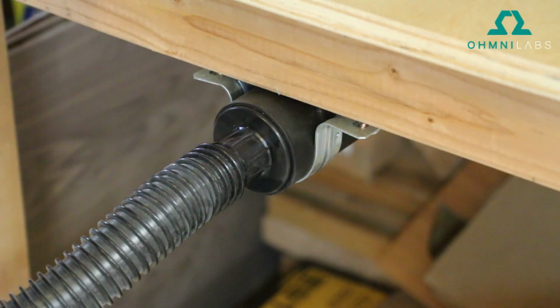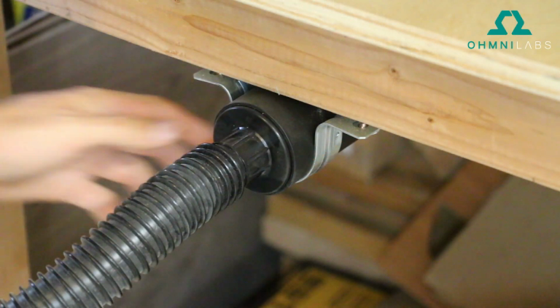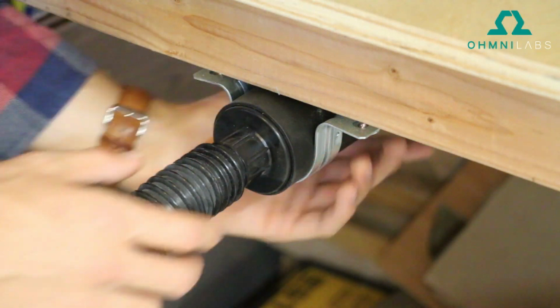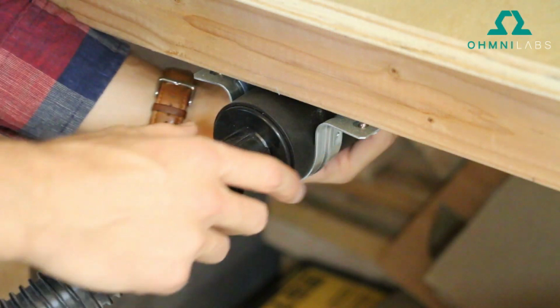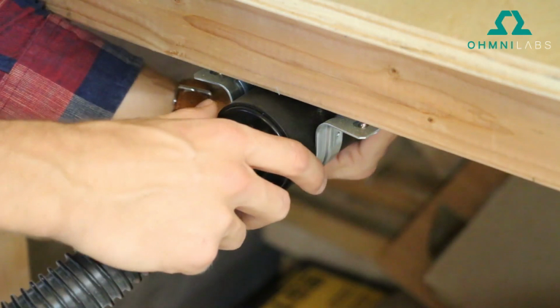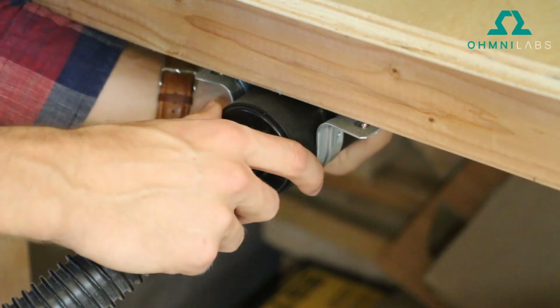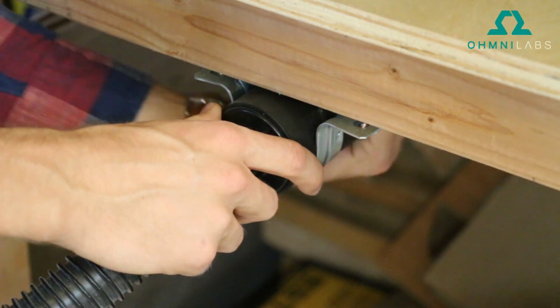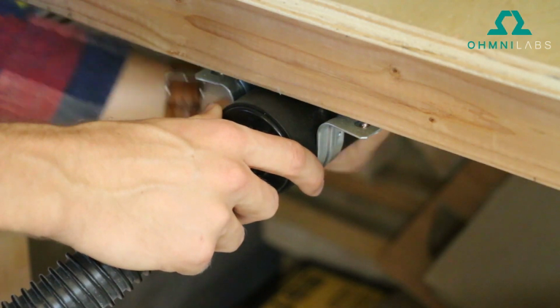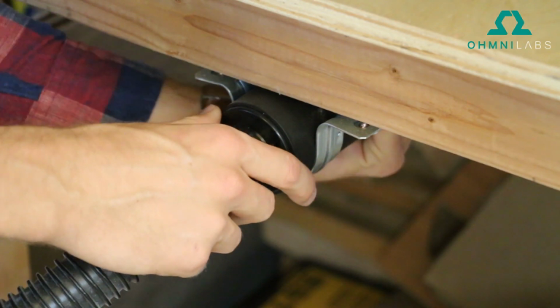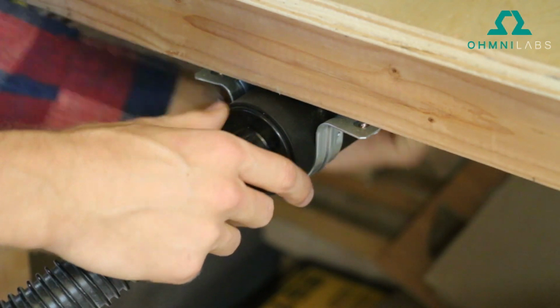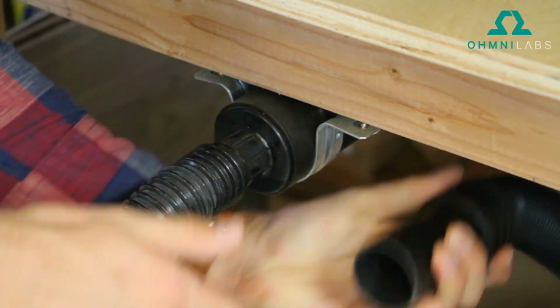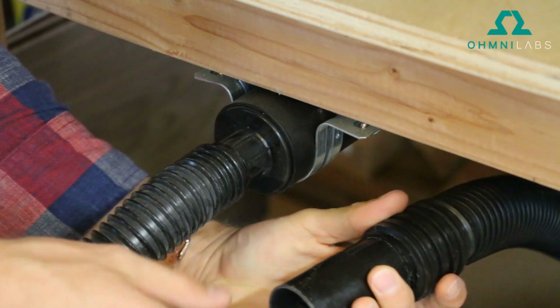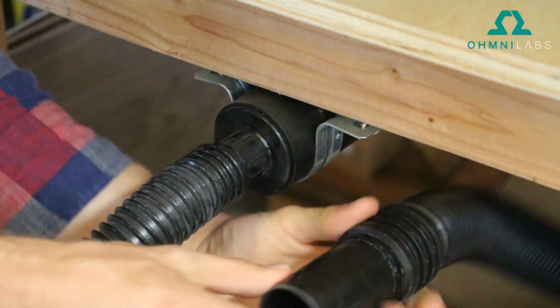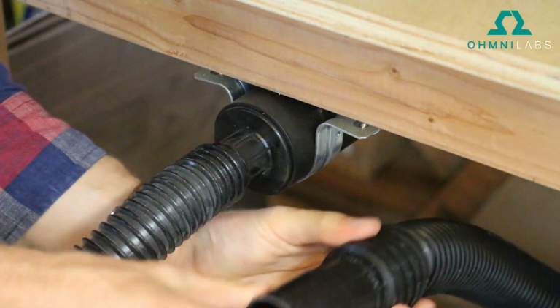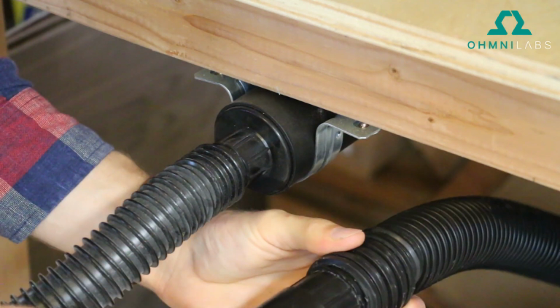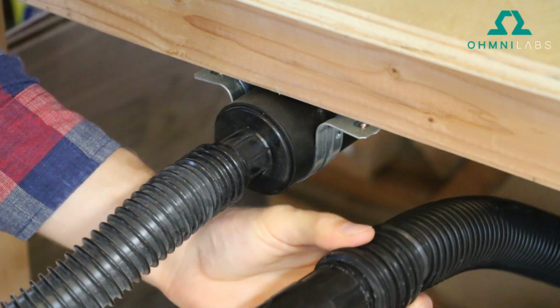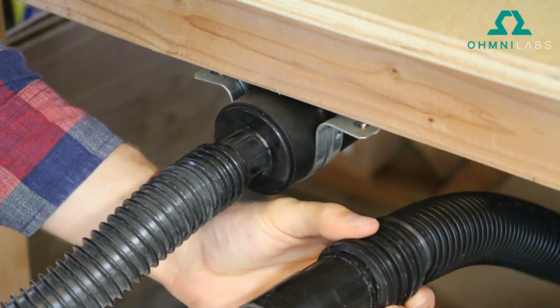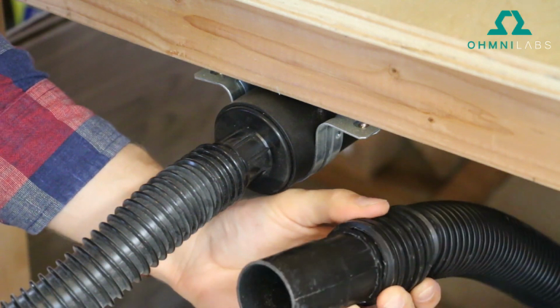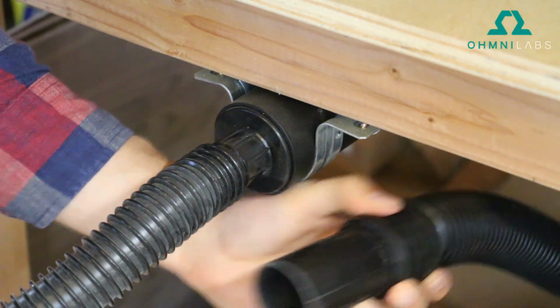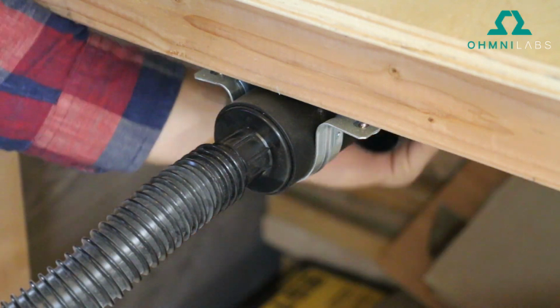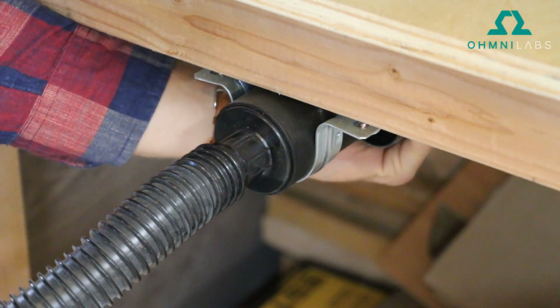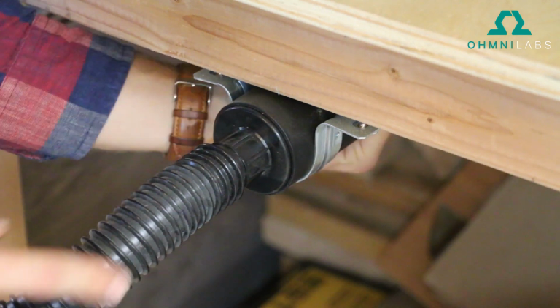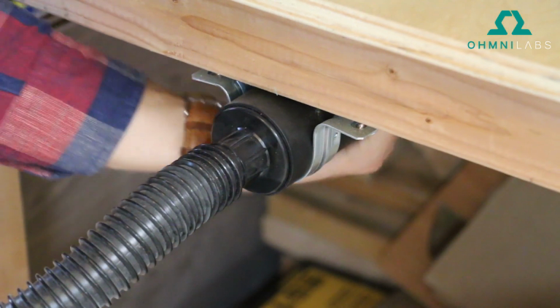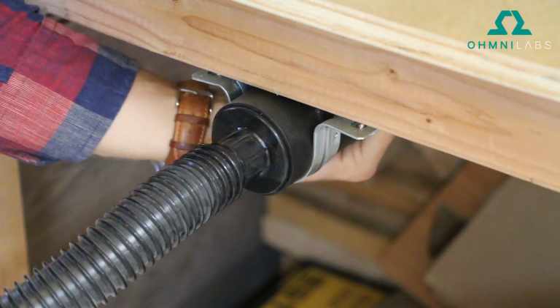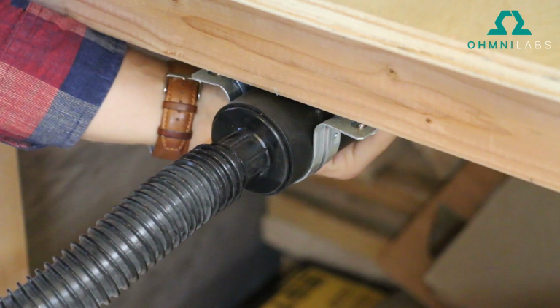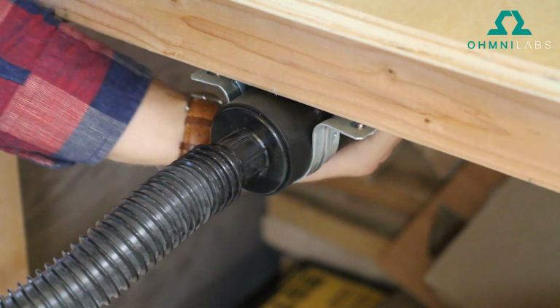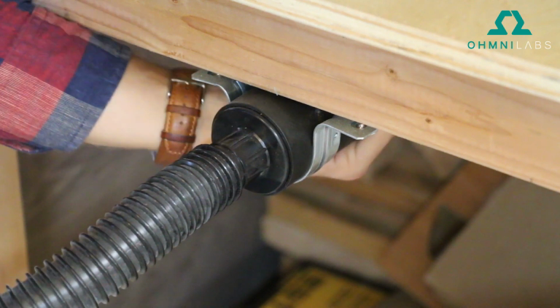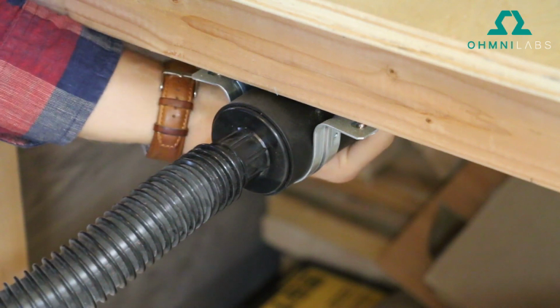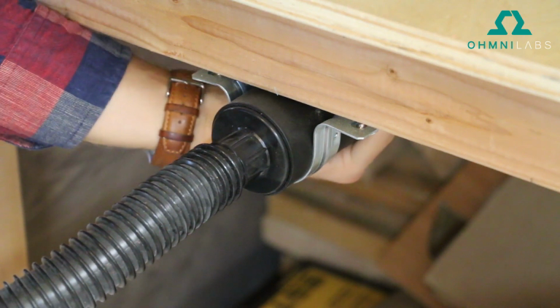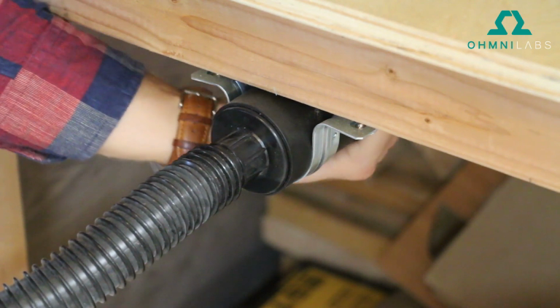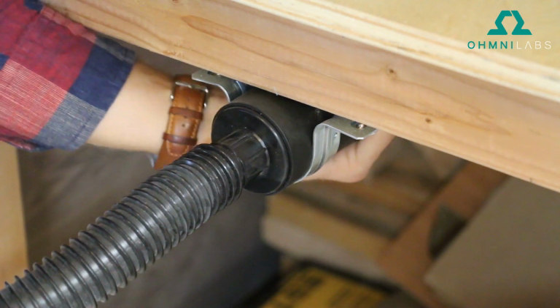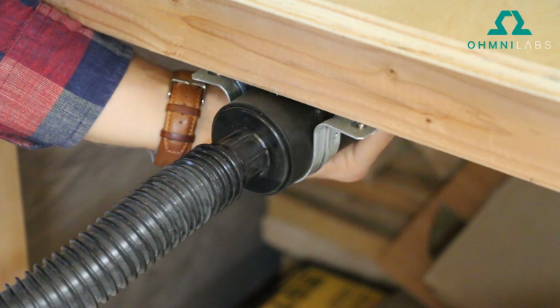Here's an adapter piece that I mounted to the table where I have my X-Carve. It adapts the tube on the shop vac to another tube that goes all the way to the spindle, so the shop vac can be taken off at any time.